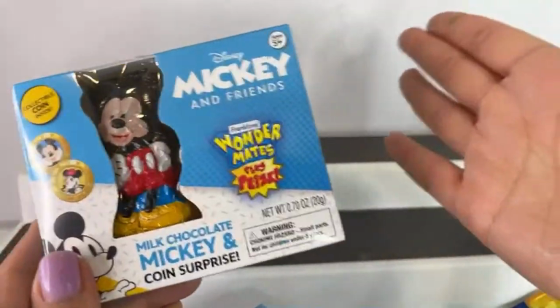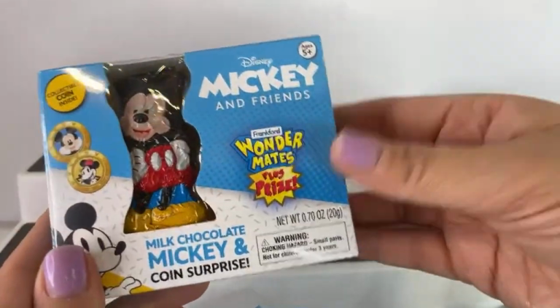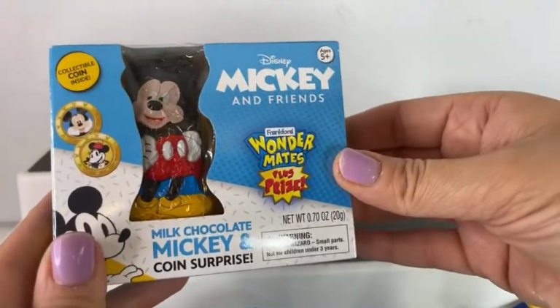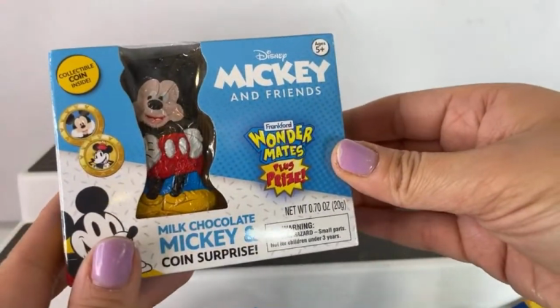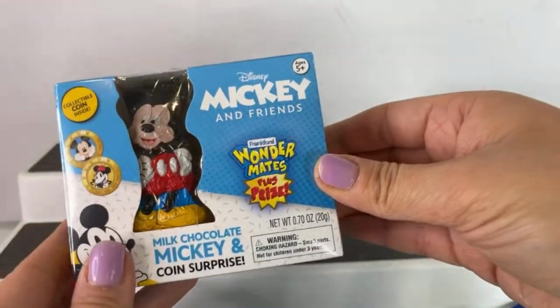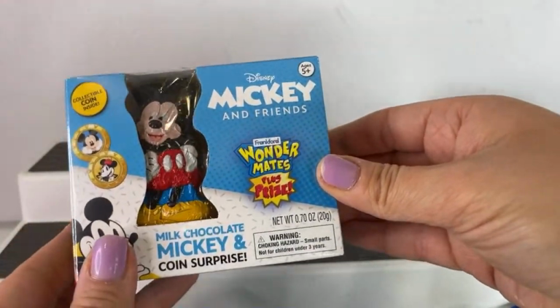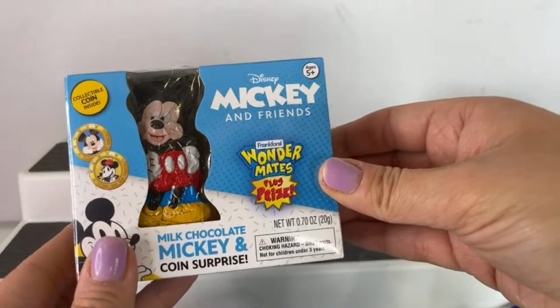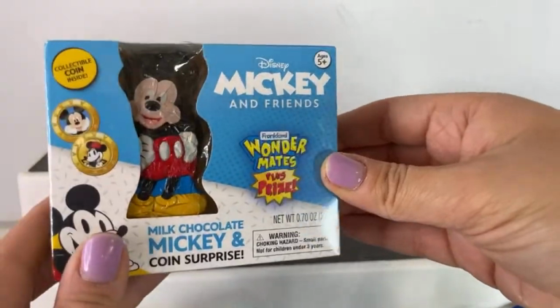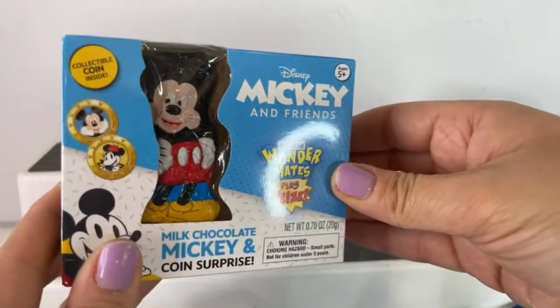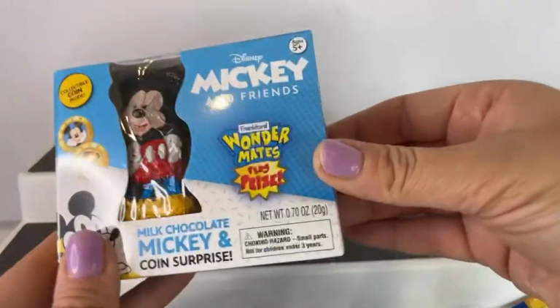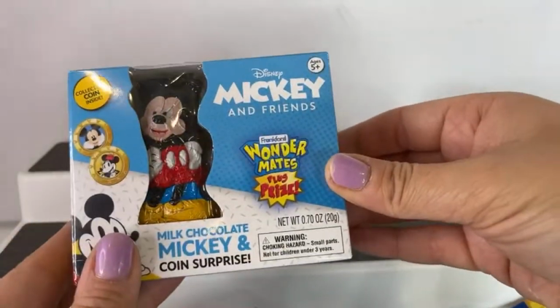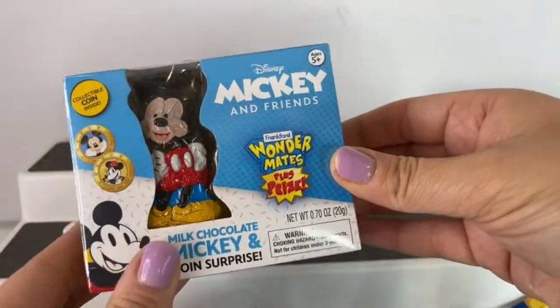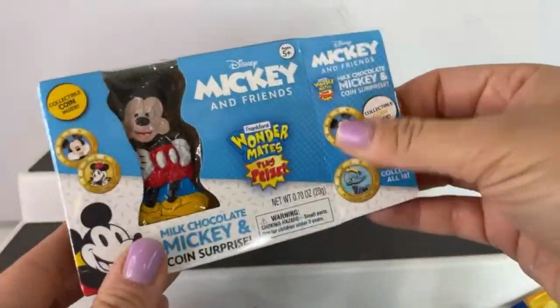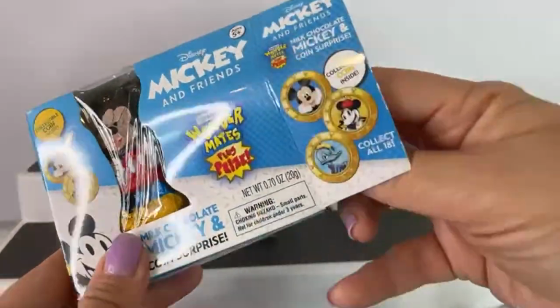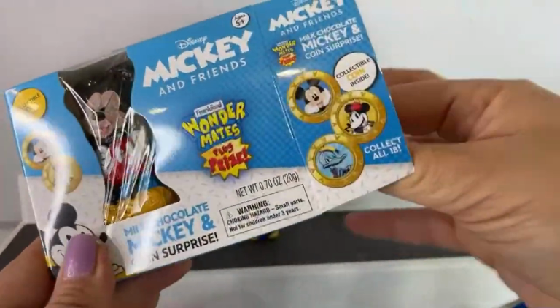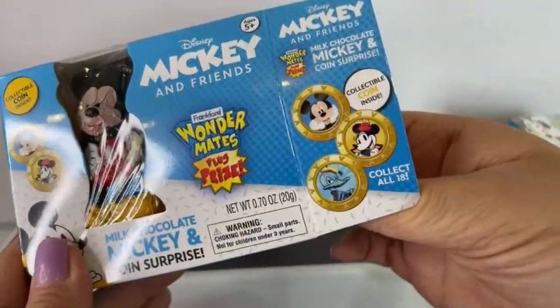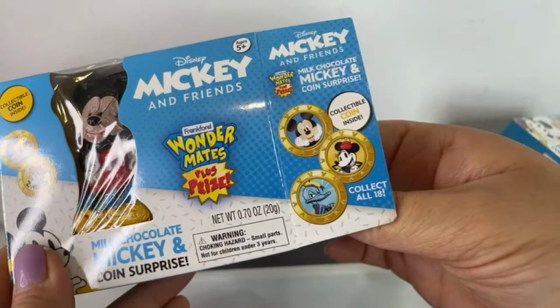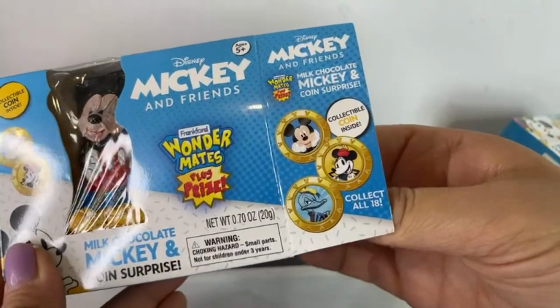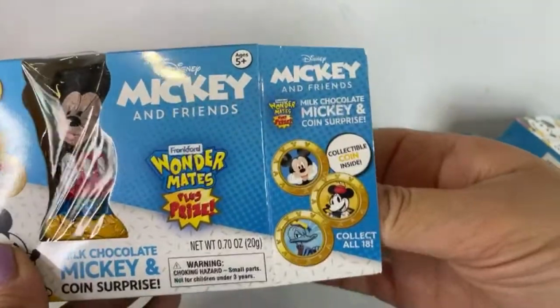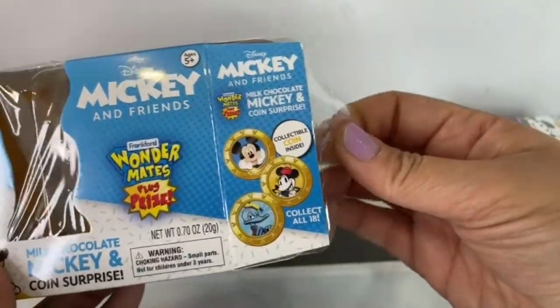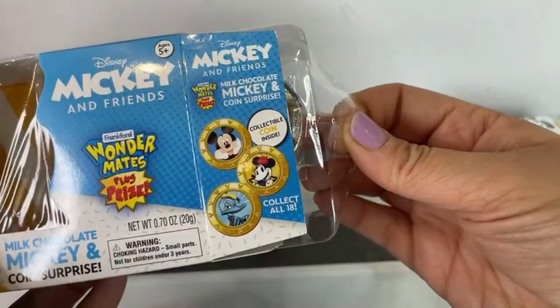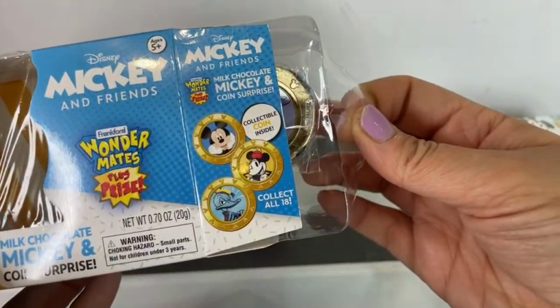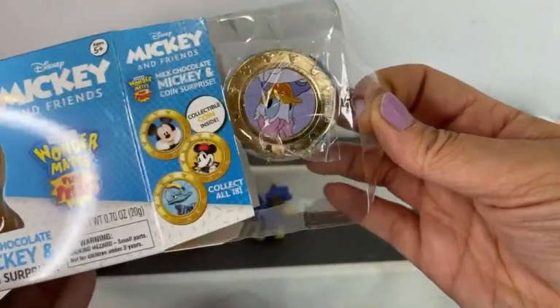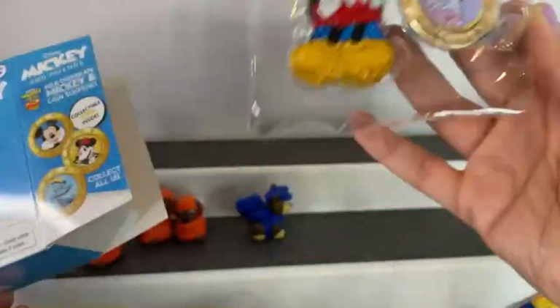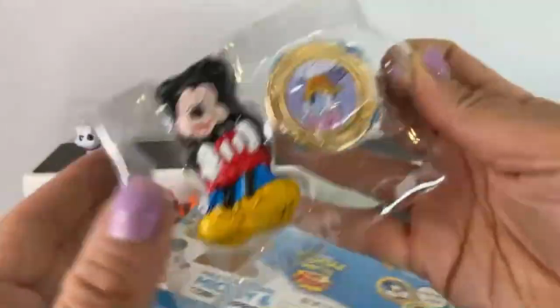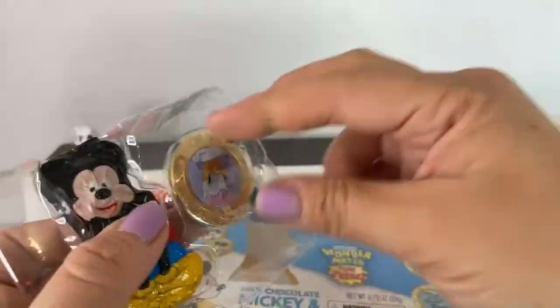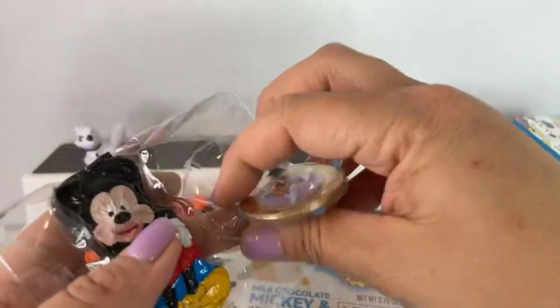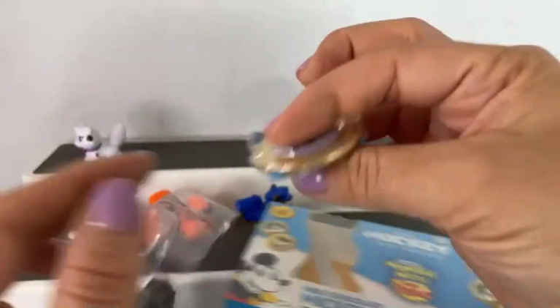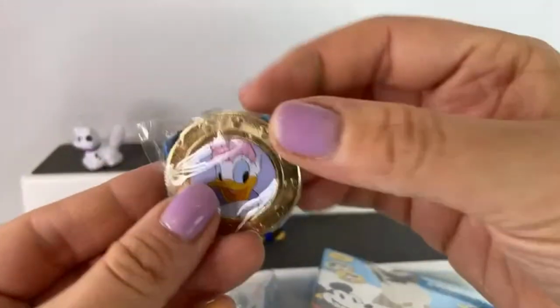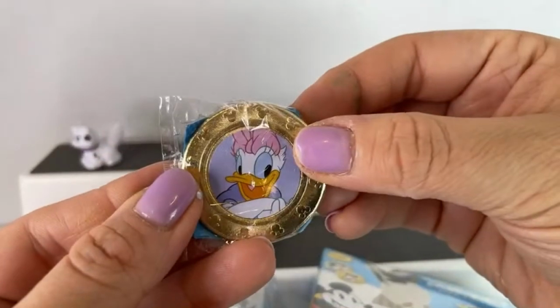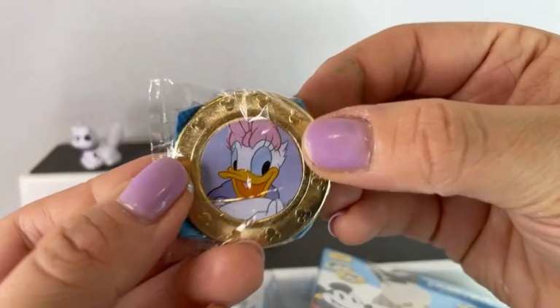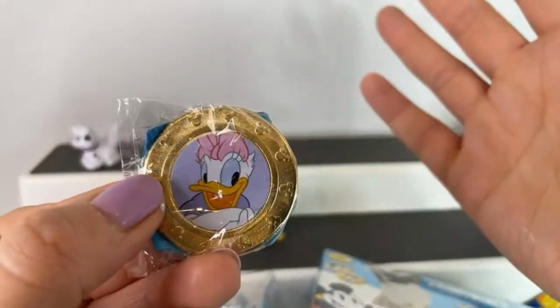Last one to go, and then I'm going to end this video because no one signed on. We have Mickey and Friends Wondermates. Come on, give me something good. We got Daisy. What a bummer.